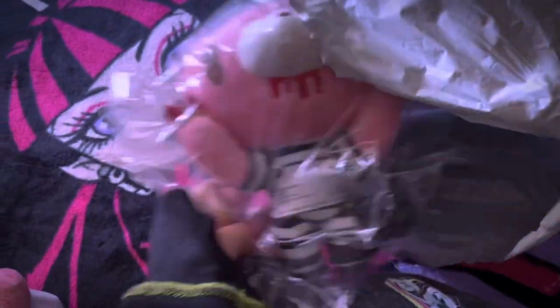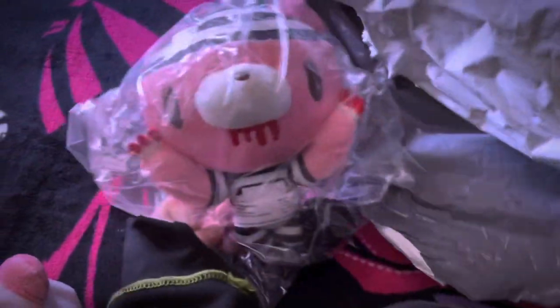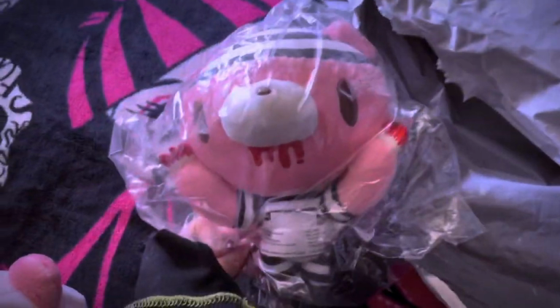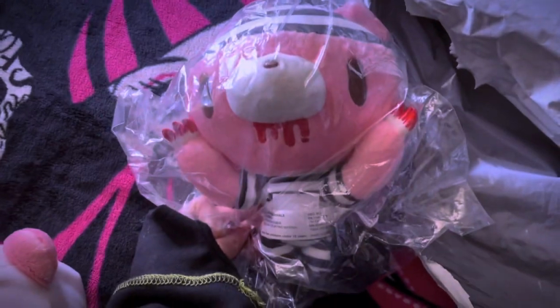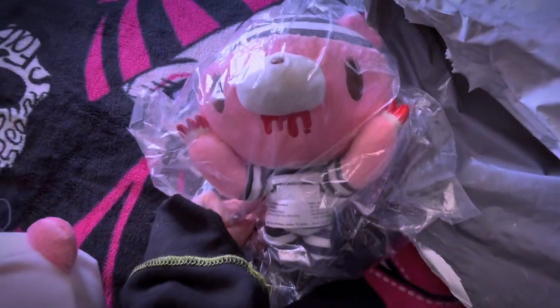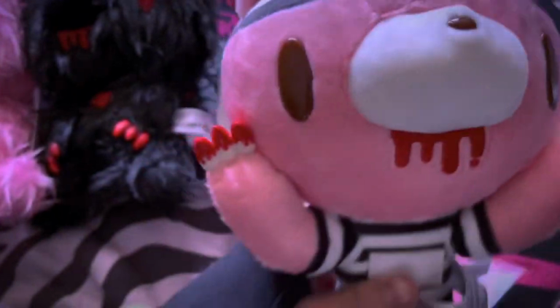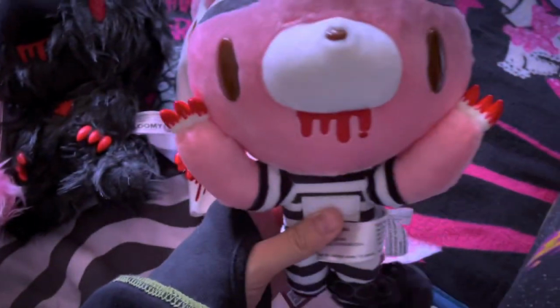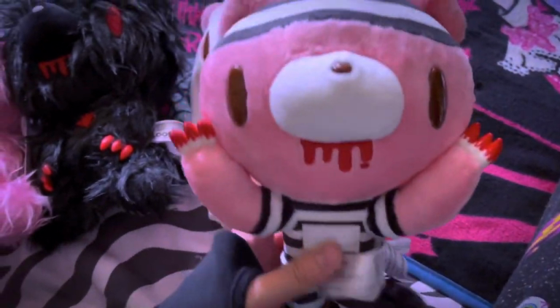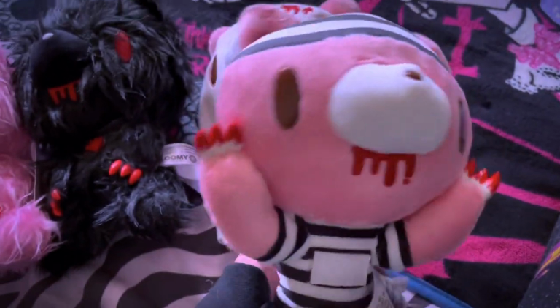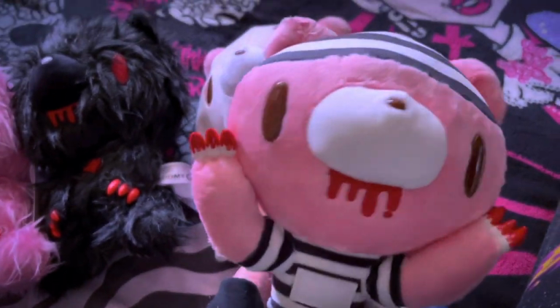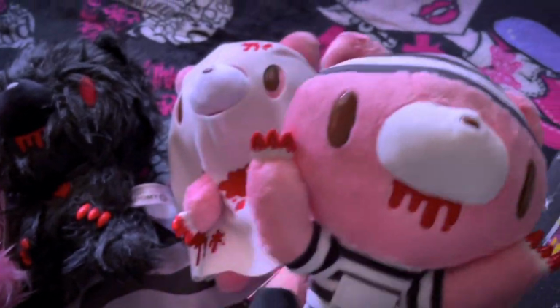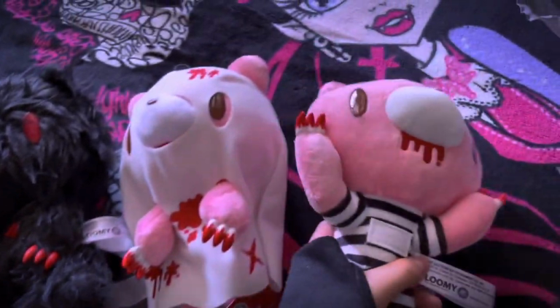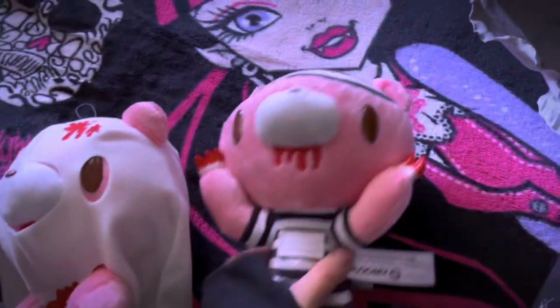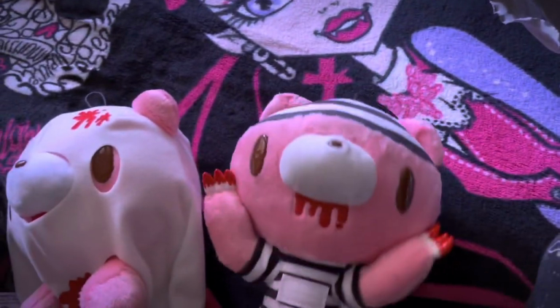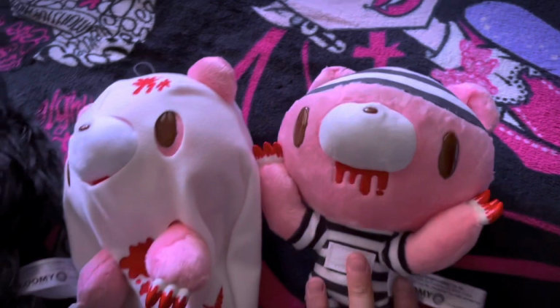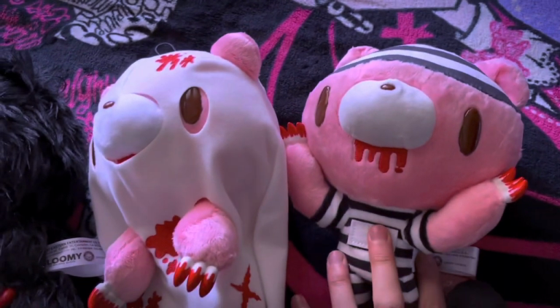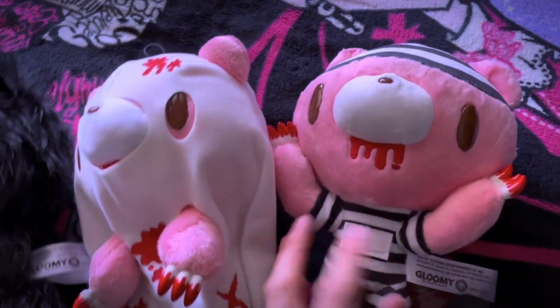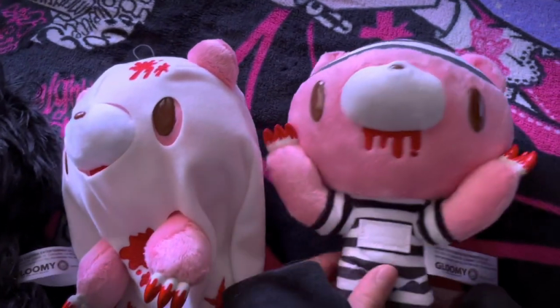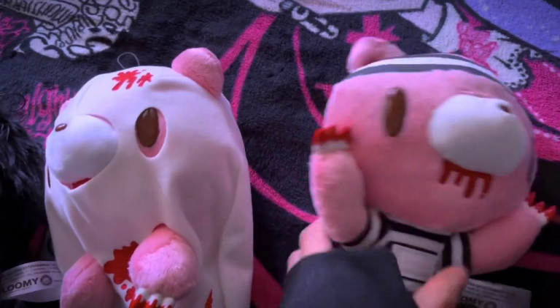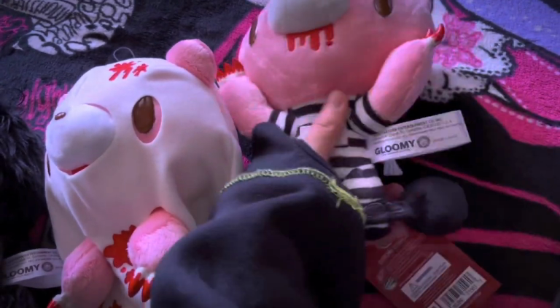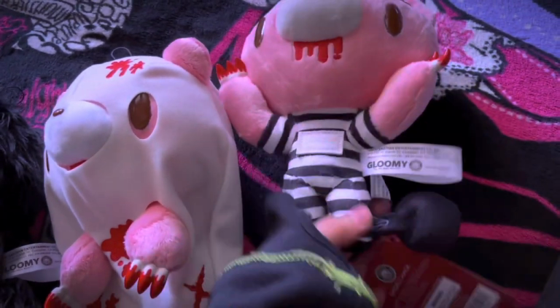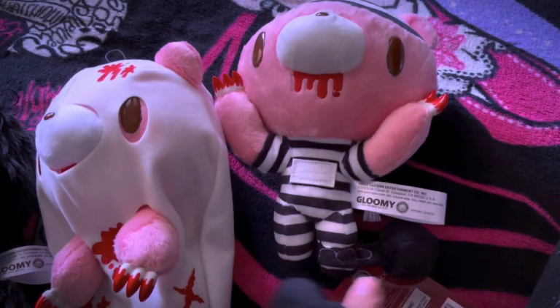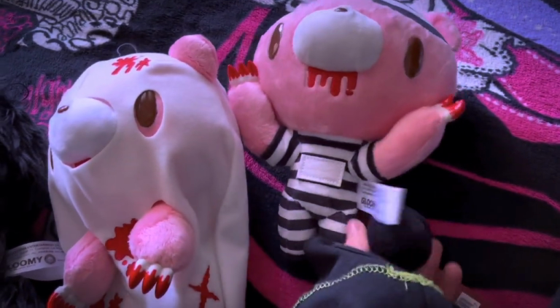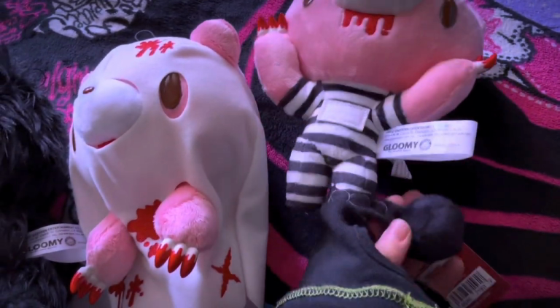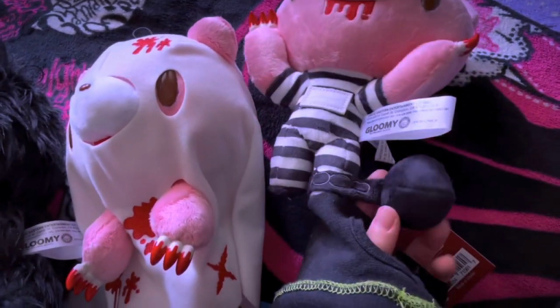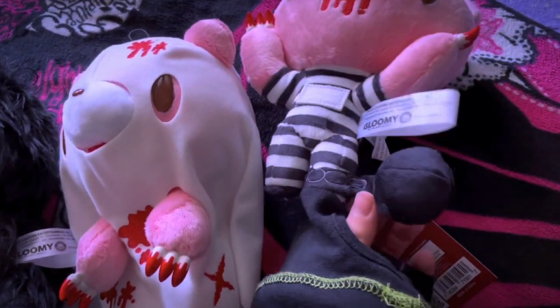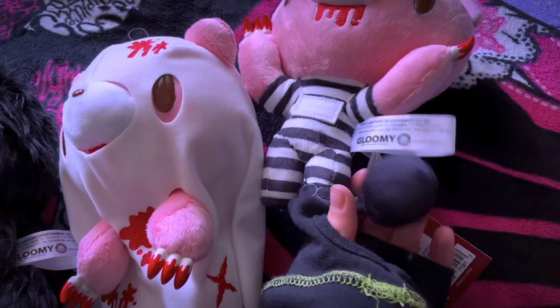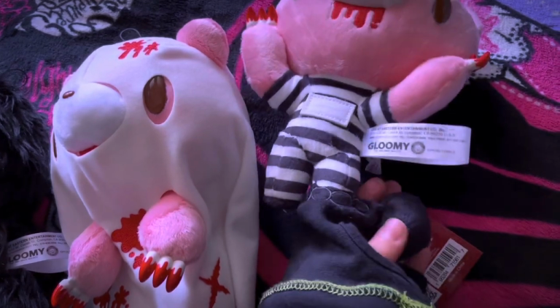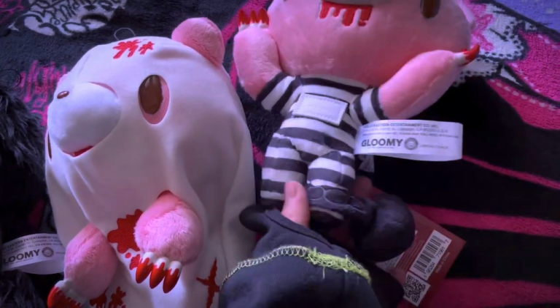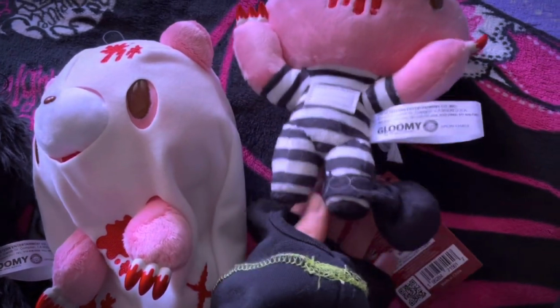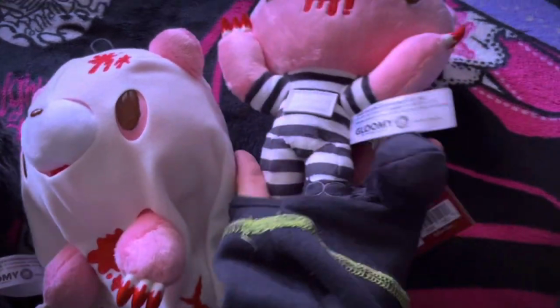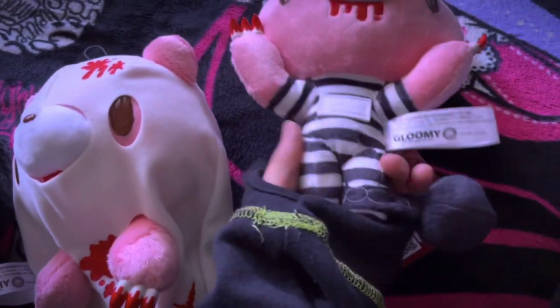We have the jail one — in the description it's called 'convict Gloomy,' which I think is kind of funny. It's just him in a jail outfit. I think it's funny. There's a whole chain as well.